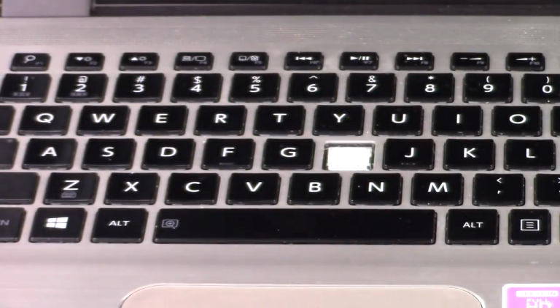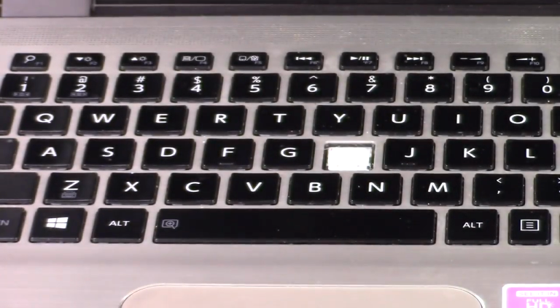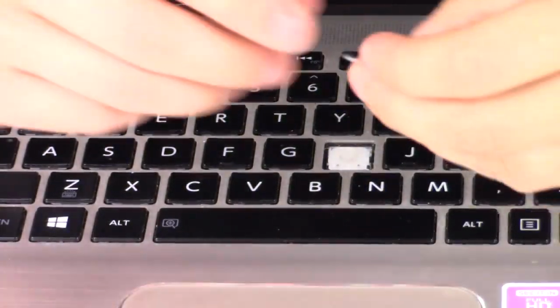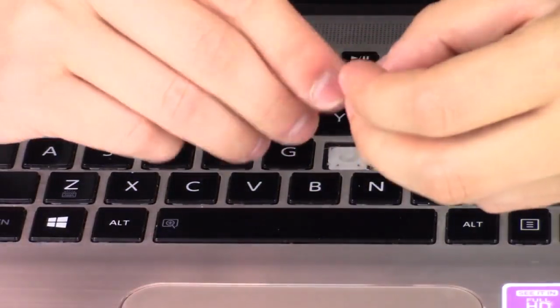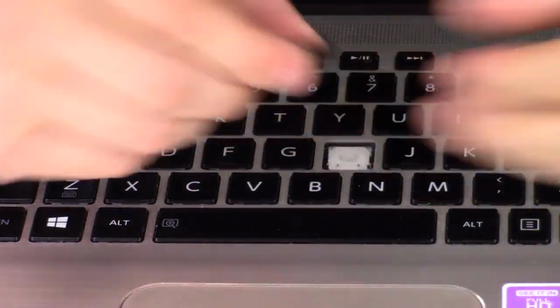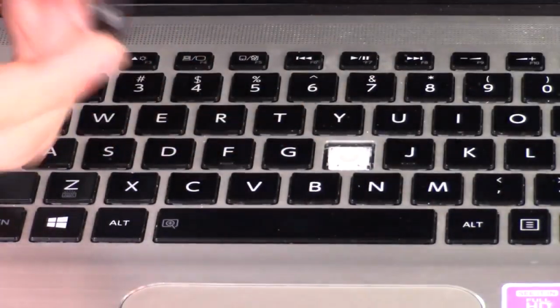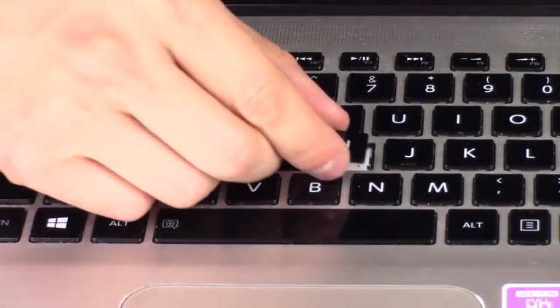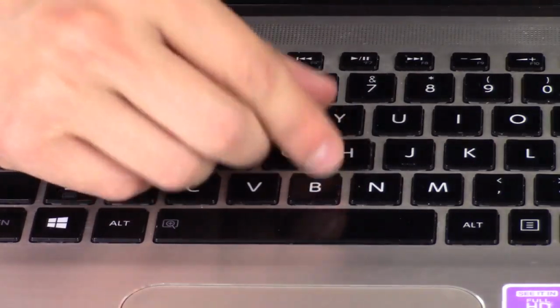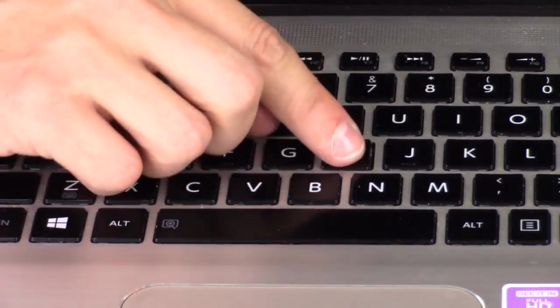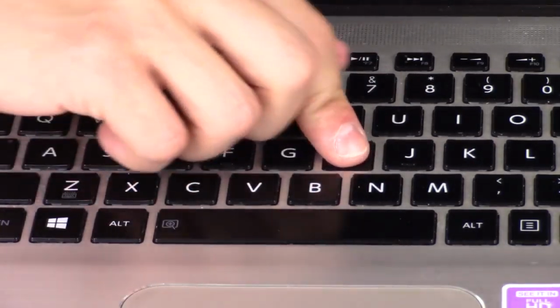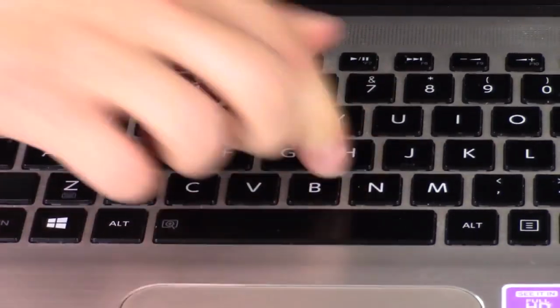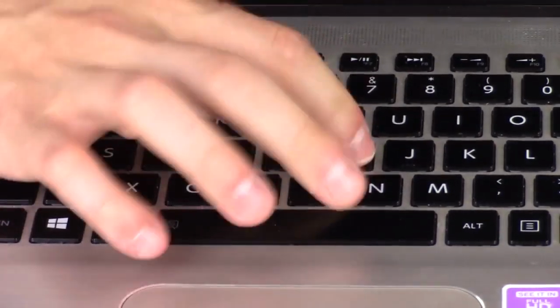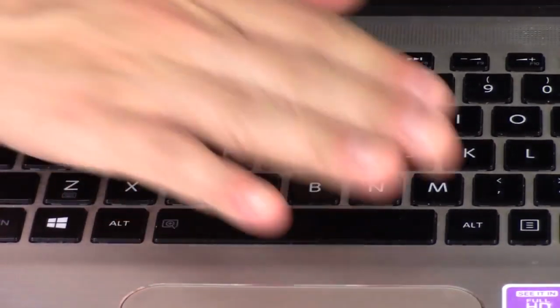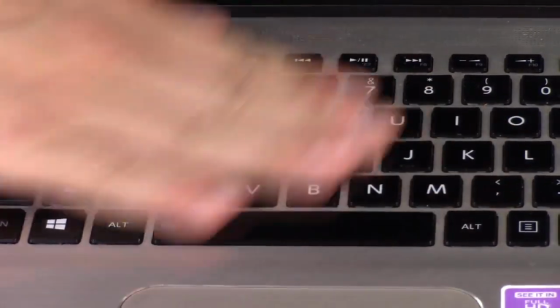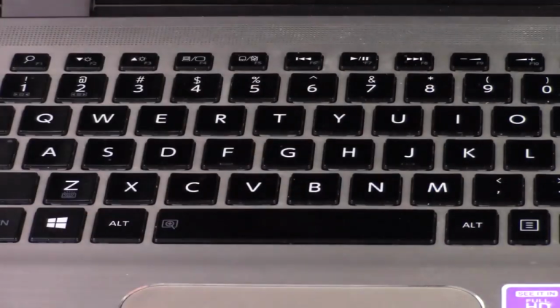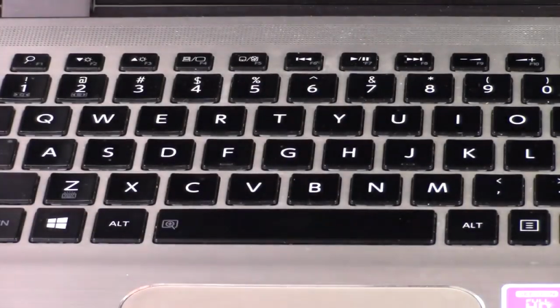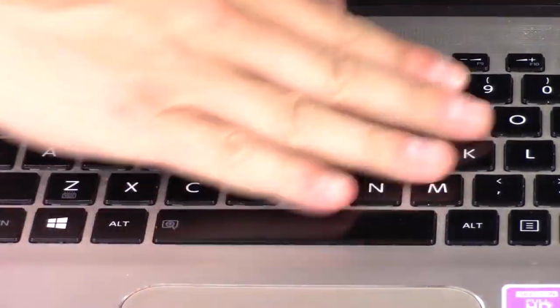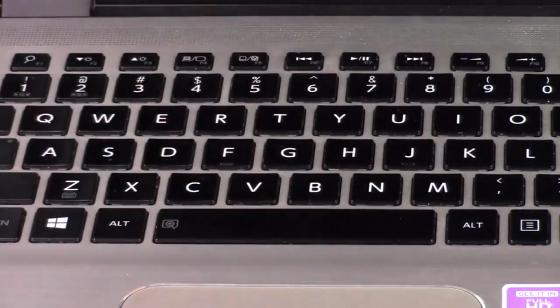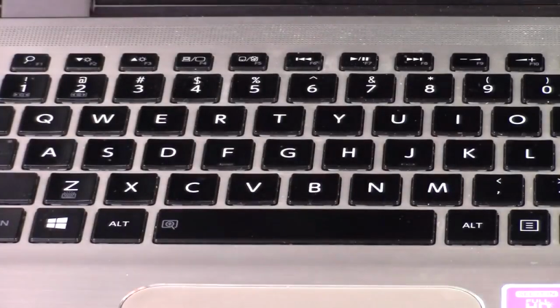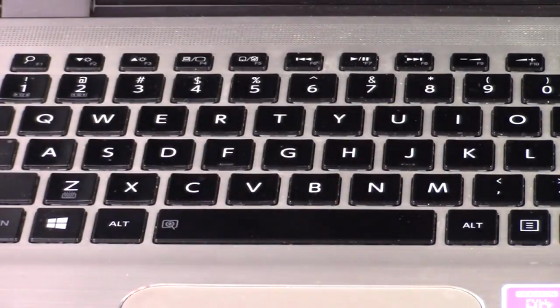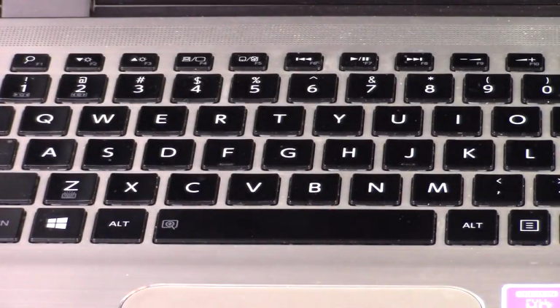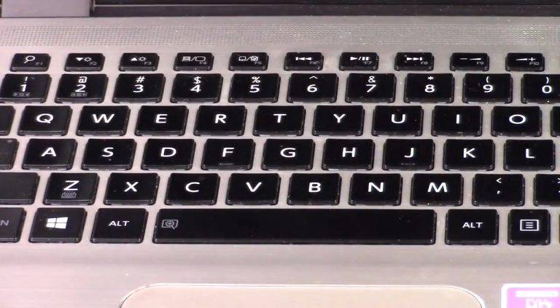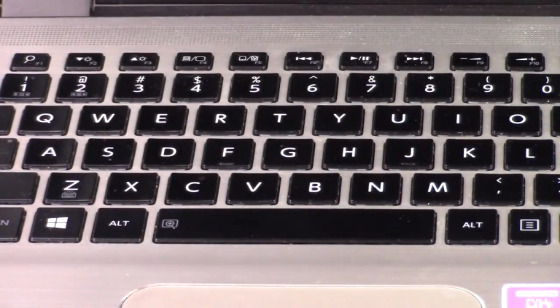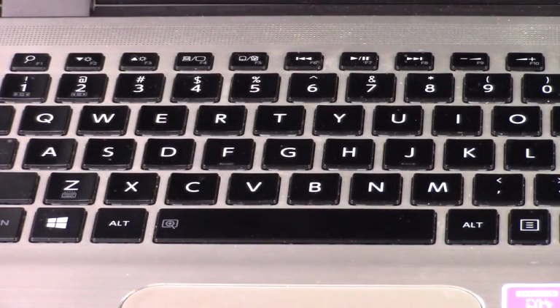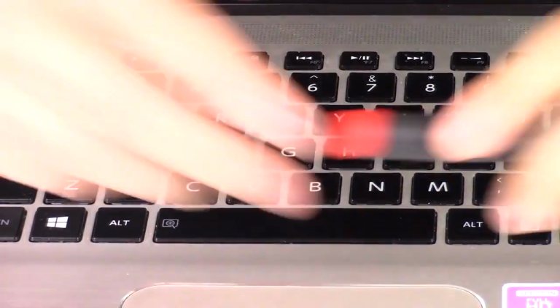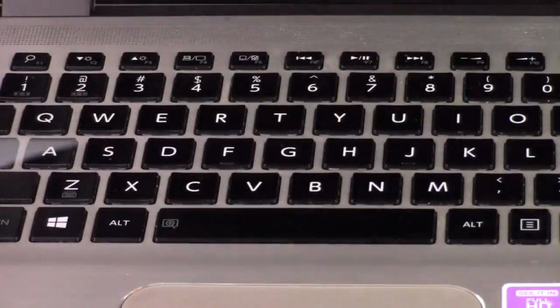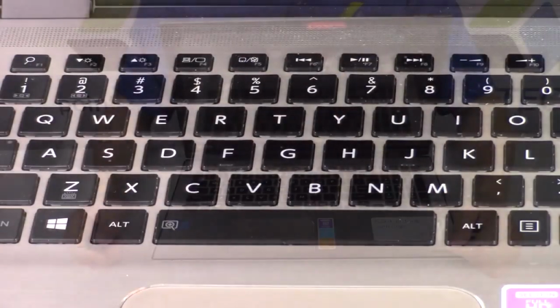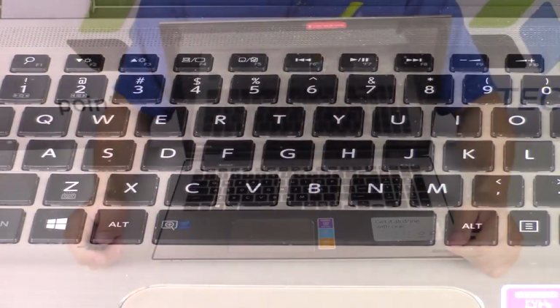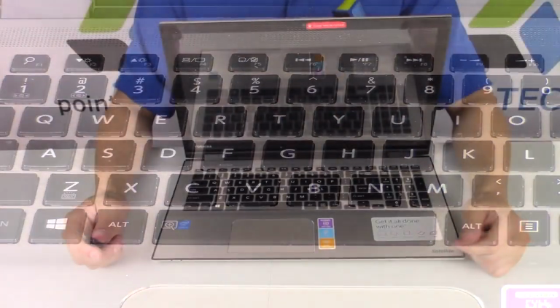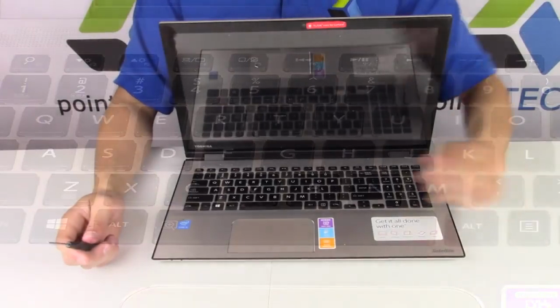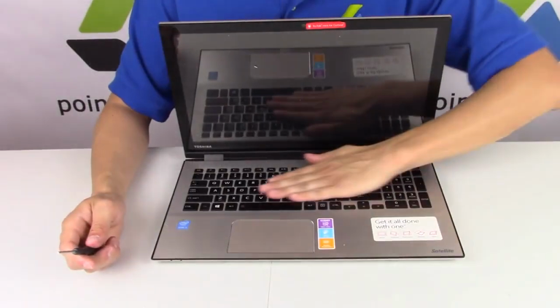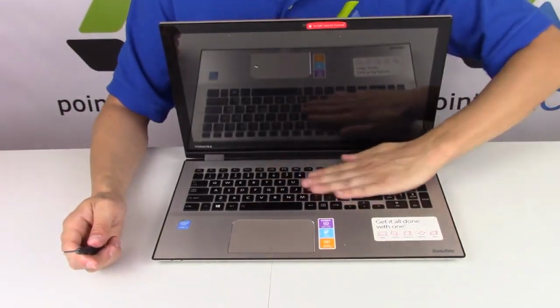Then you take your key cap, put it on top, and snap it down. So that's how you would salvage one and put one on. It's pretty simple — just got to go slow and try not to break it. That's how you would fix your key.